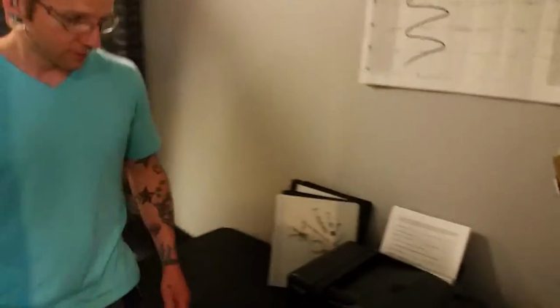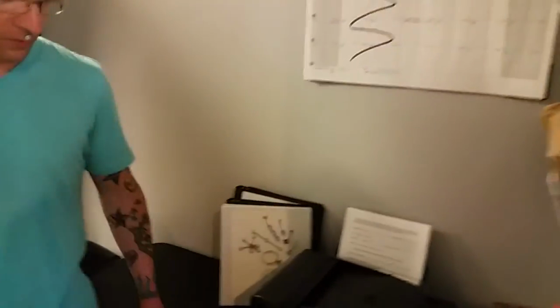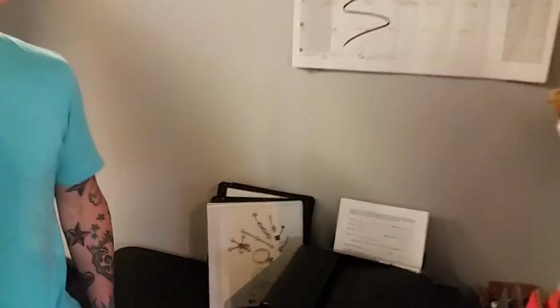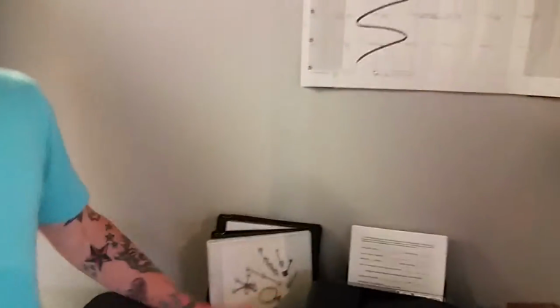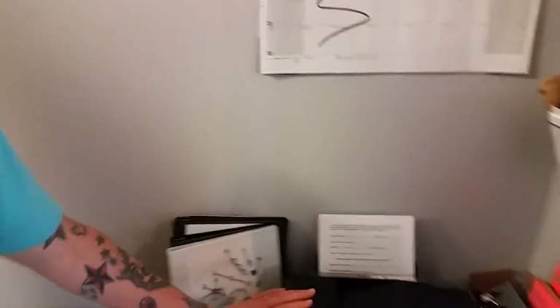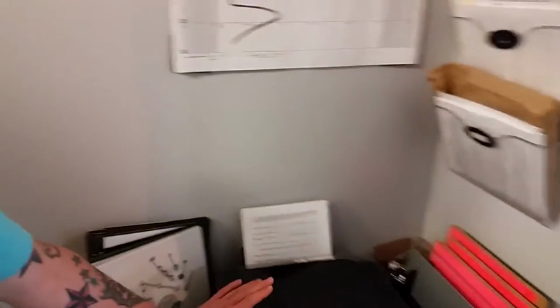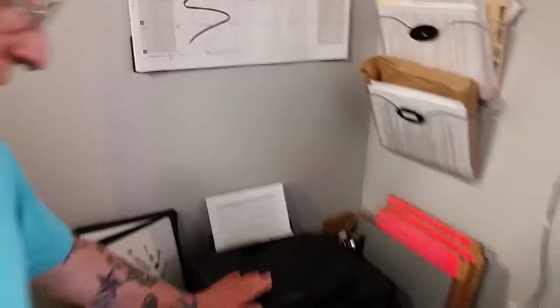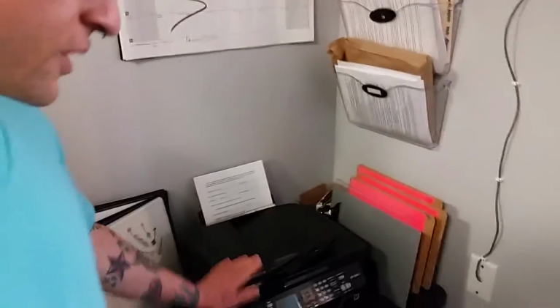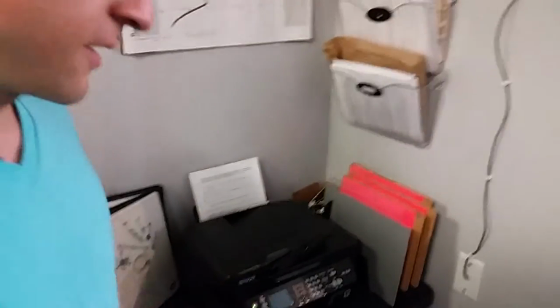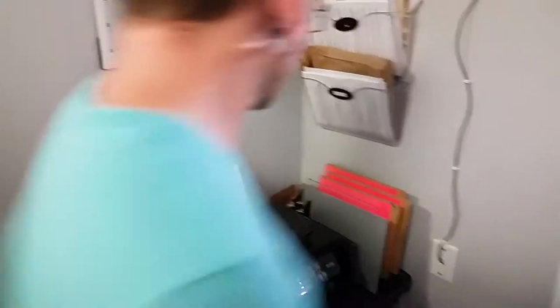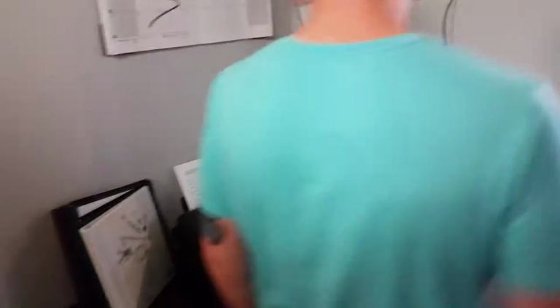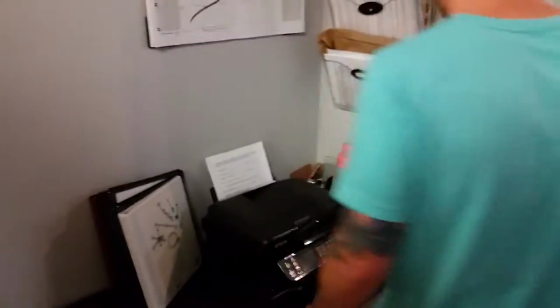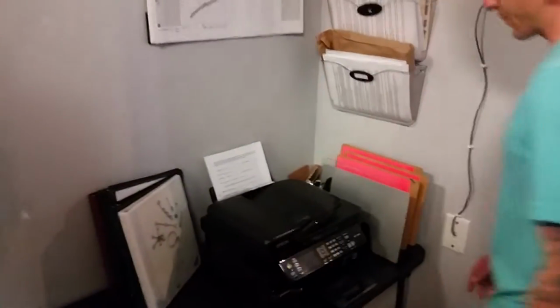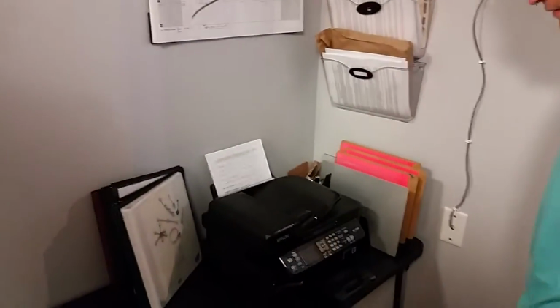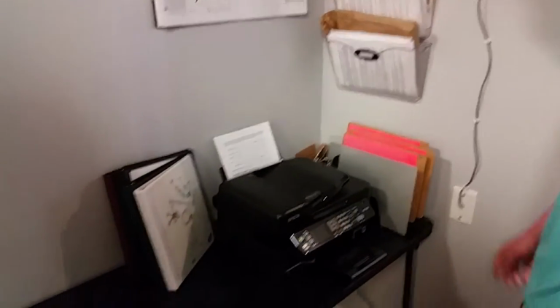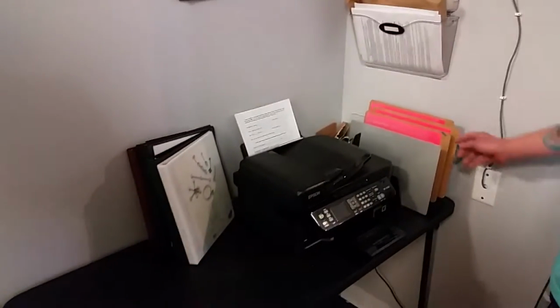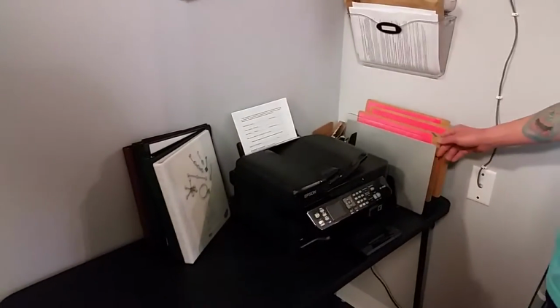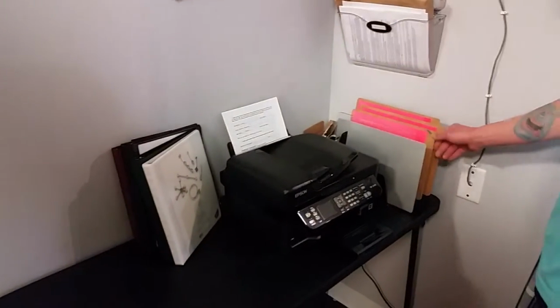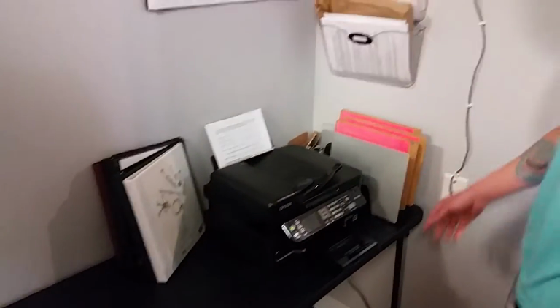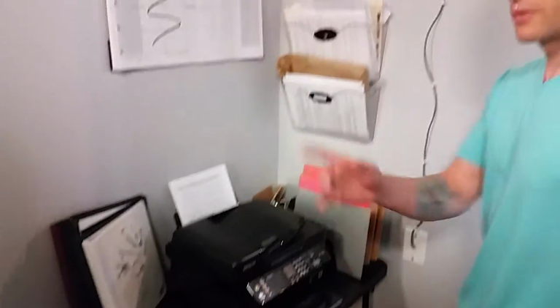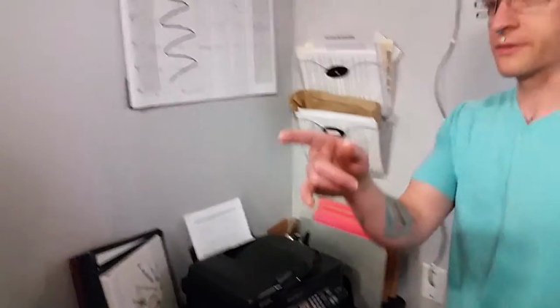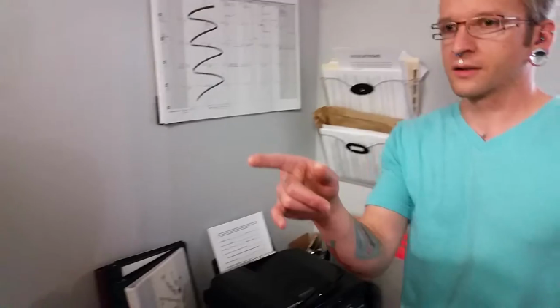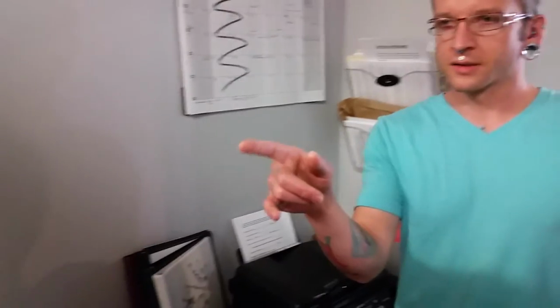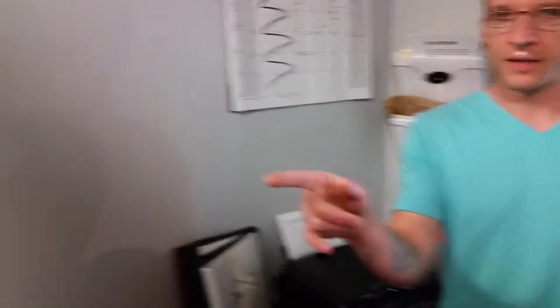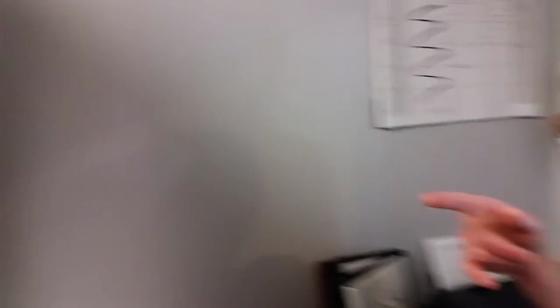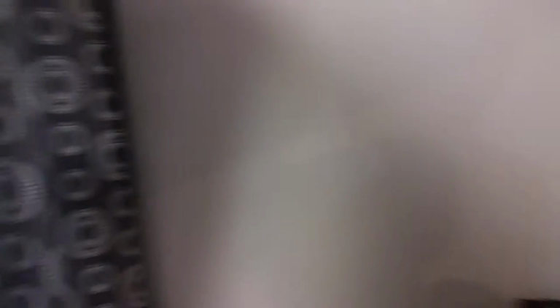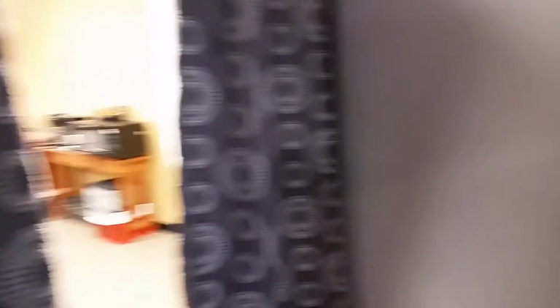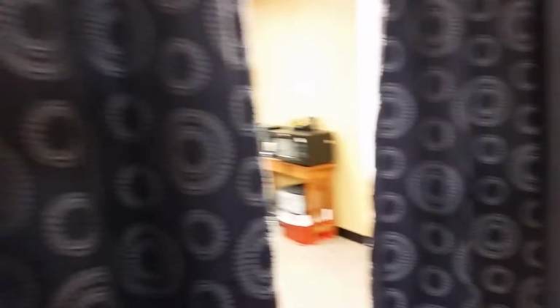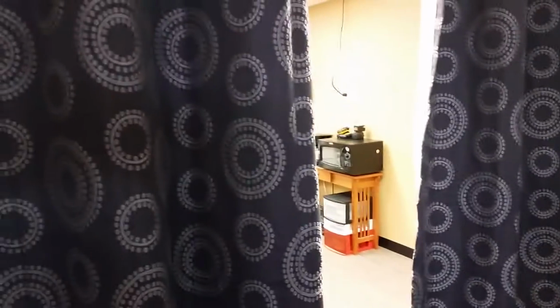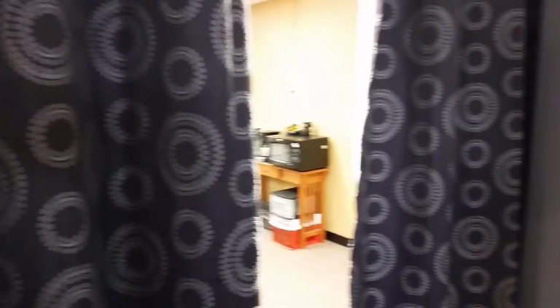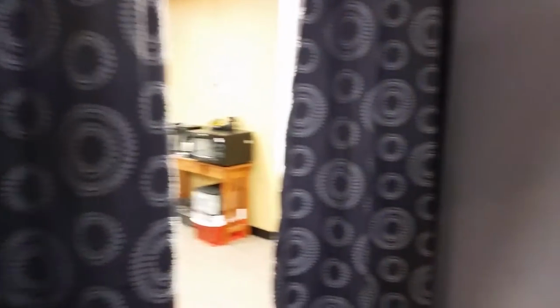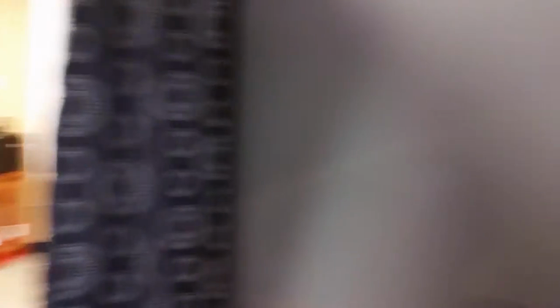This is where we print IDs to consent forms and have people fill those out. The little walkthrough here goes to the break room, but we'll take you on the other entrance of that.